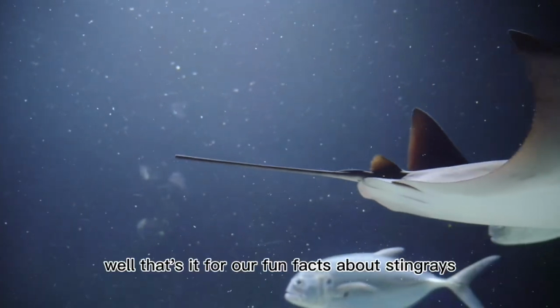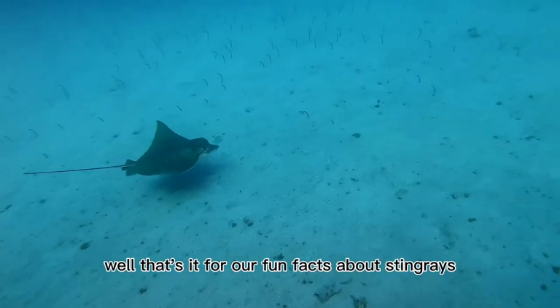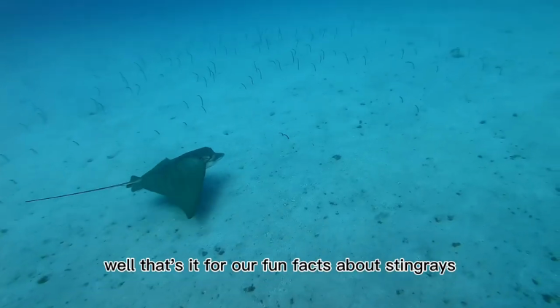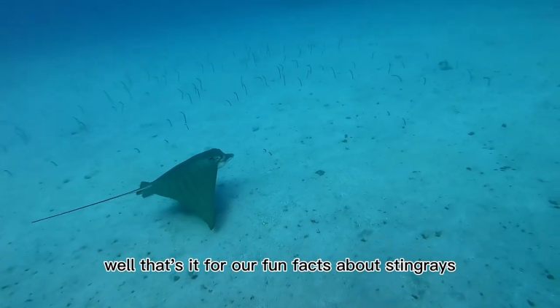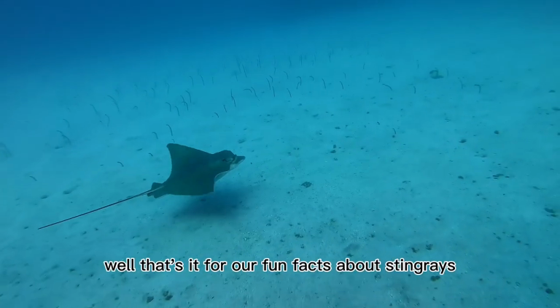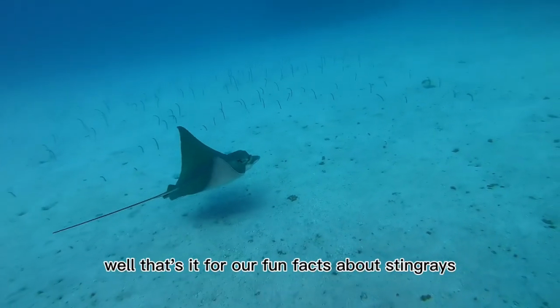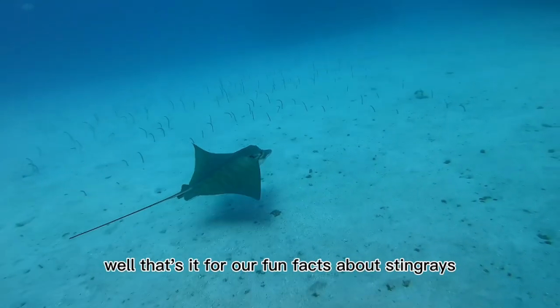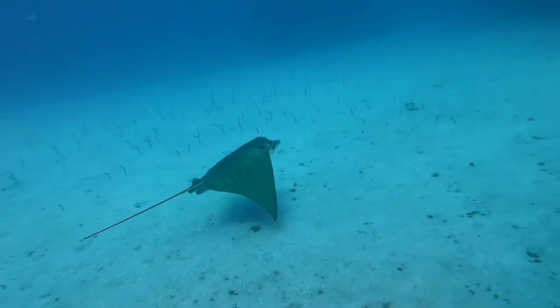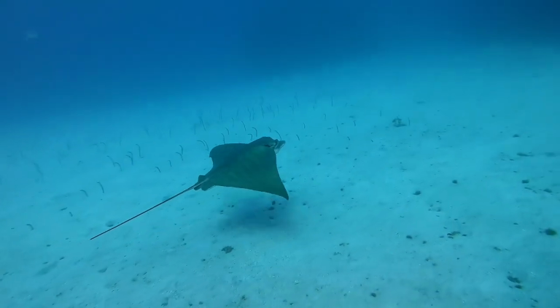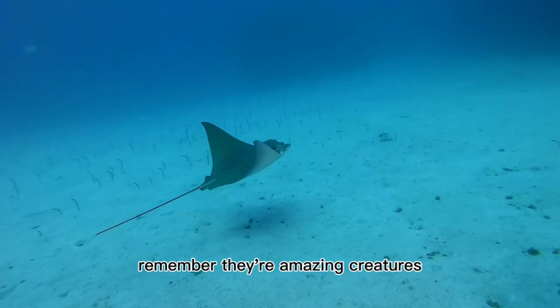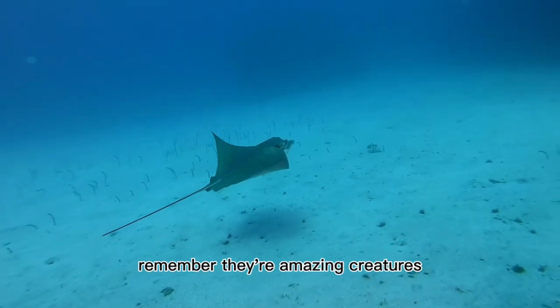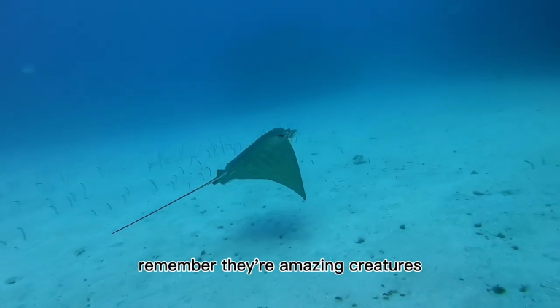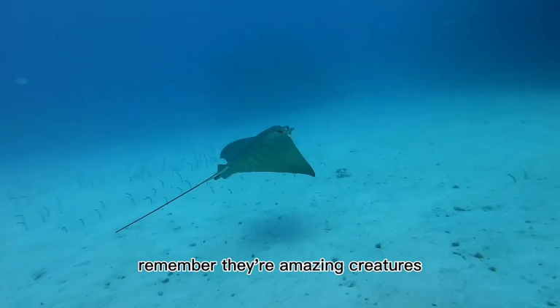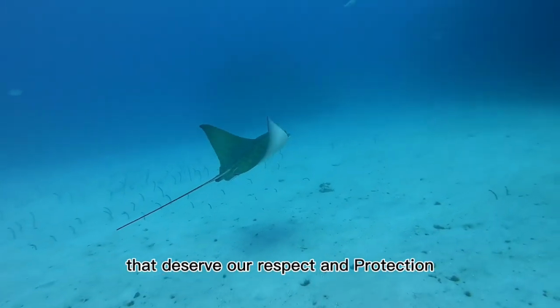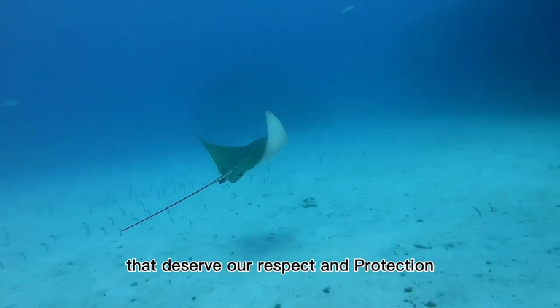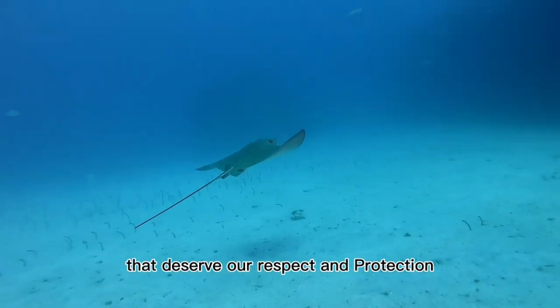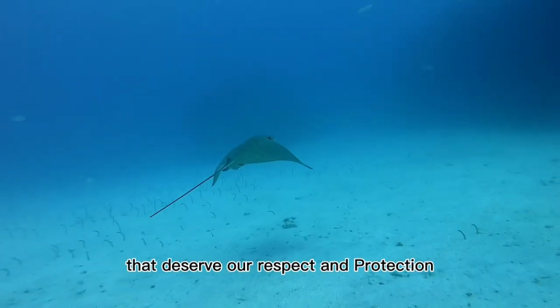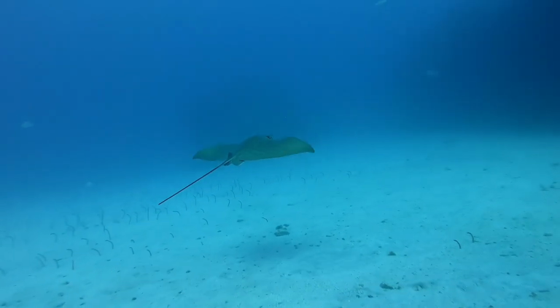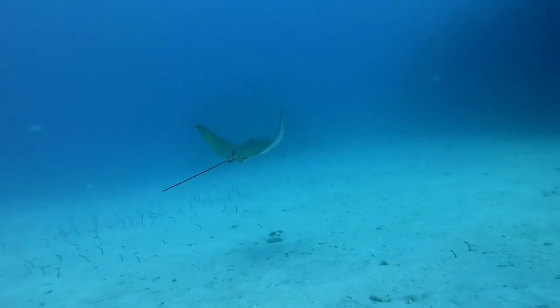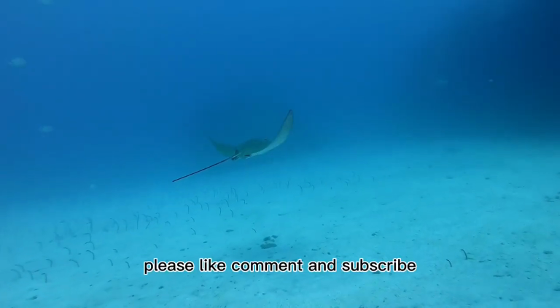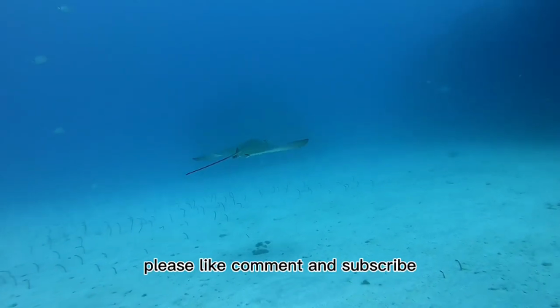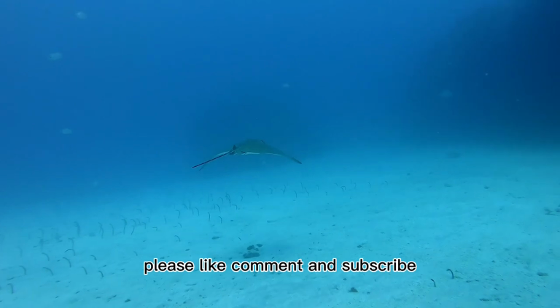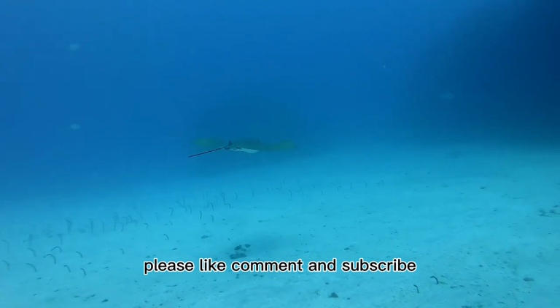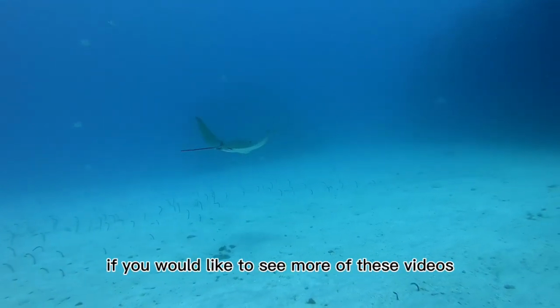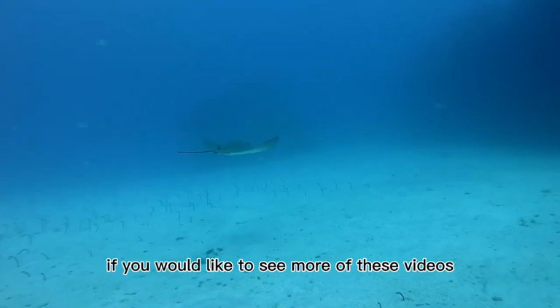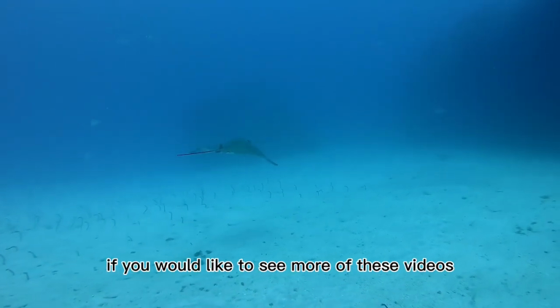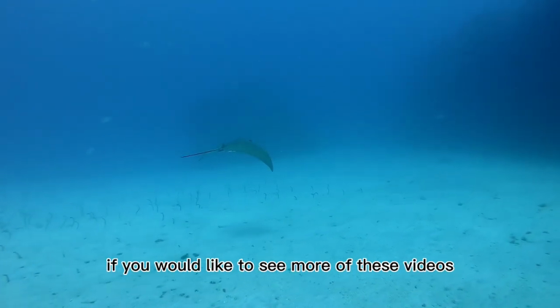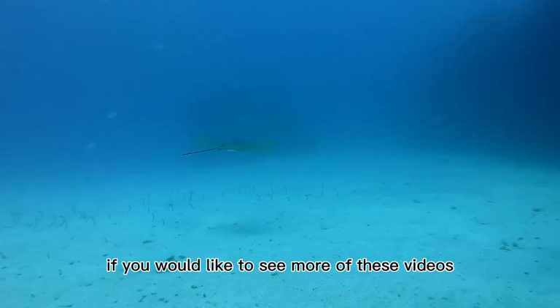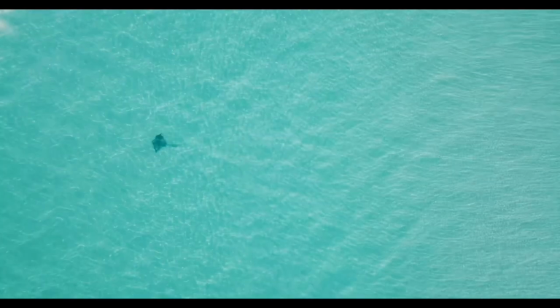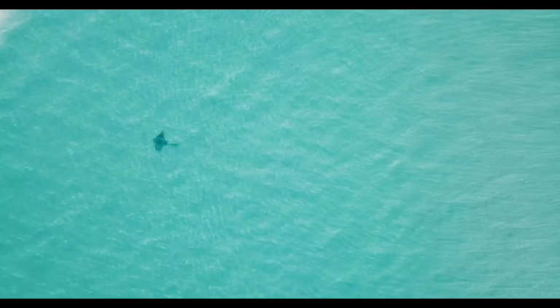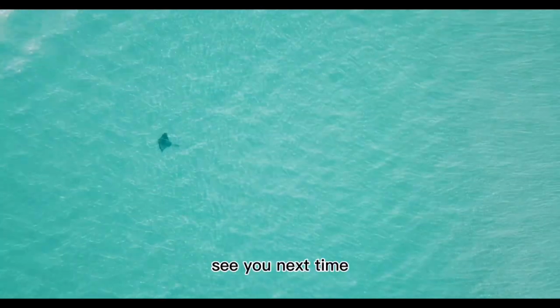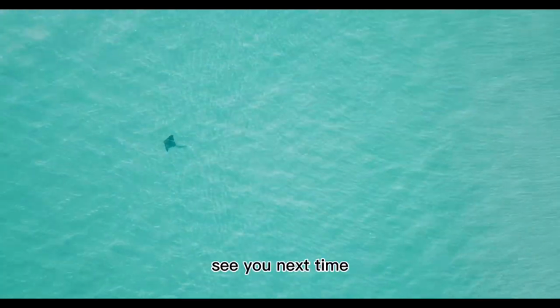Well, that's it for our fun facts about stingrays. Remember, they're amazing creatures that deserve our respect and protection. Please like, comment, and subscribe if you would like to see more of these videos. See you next time!